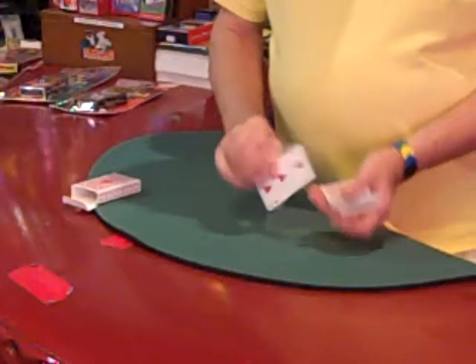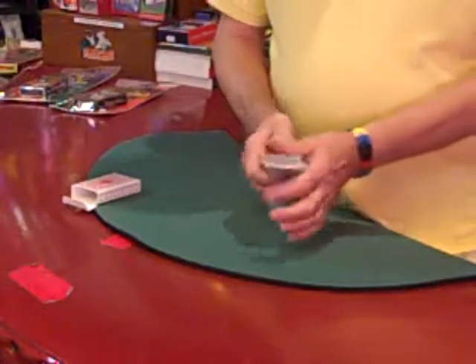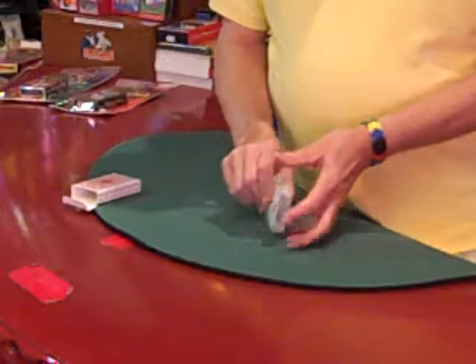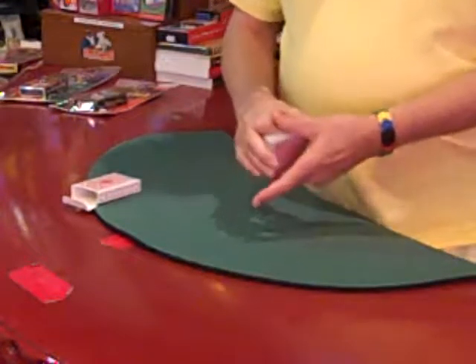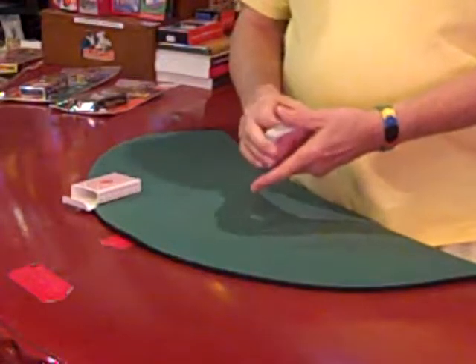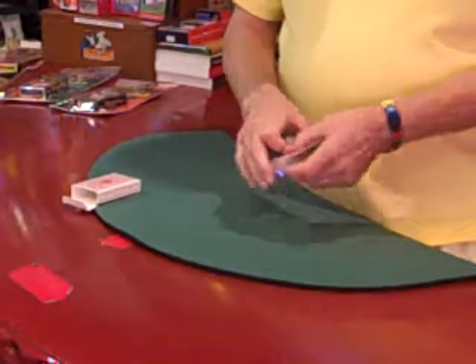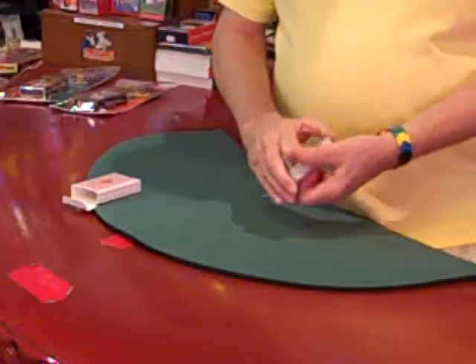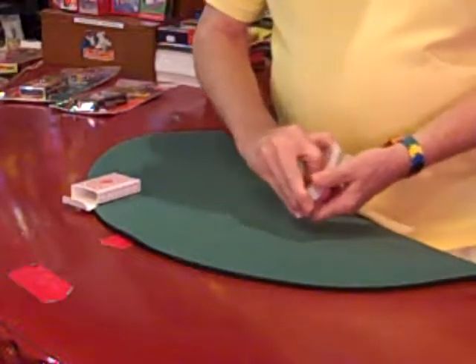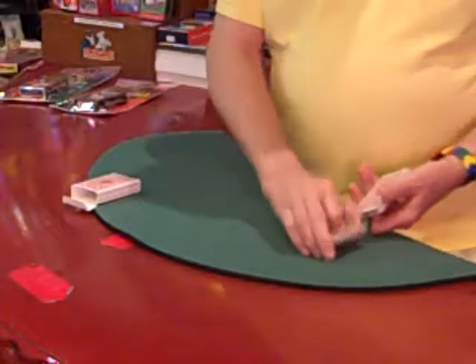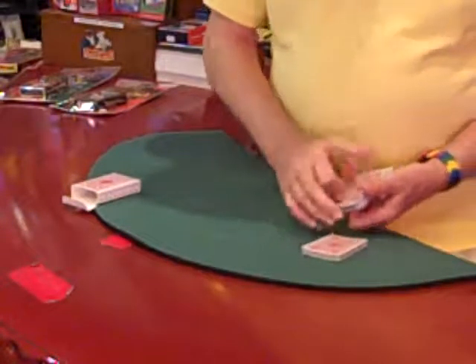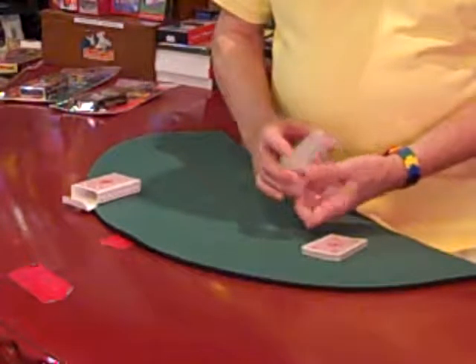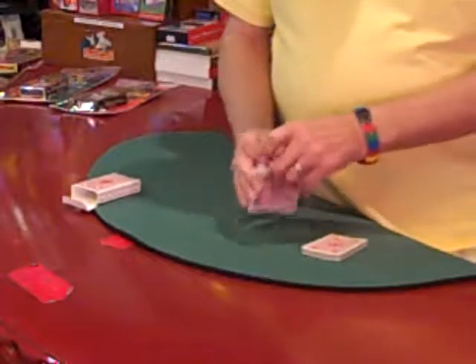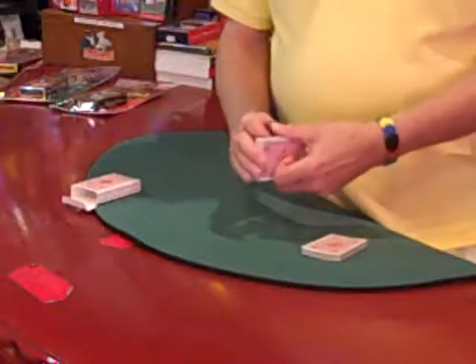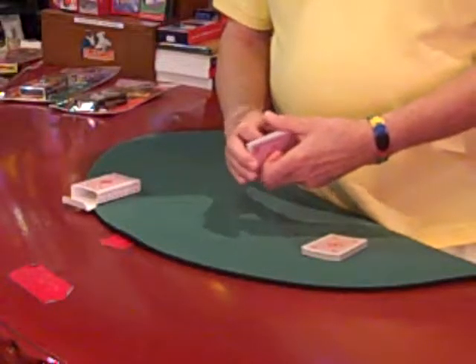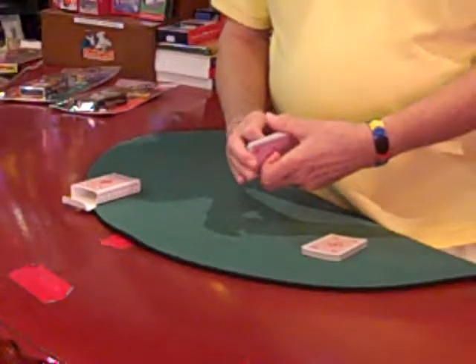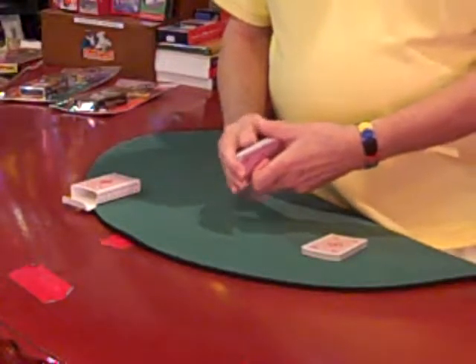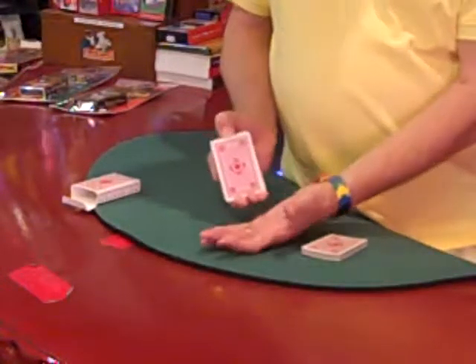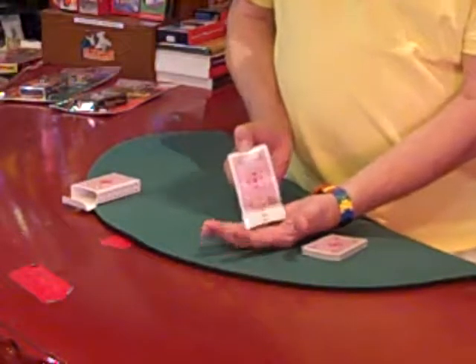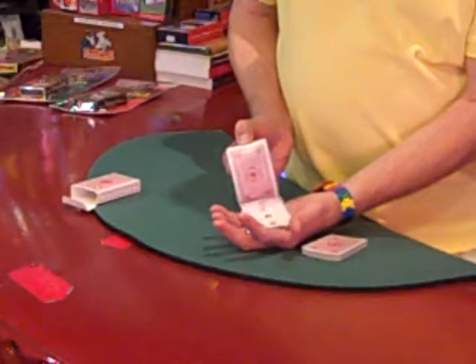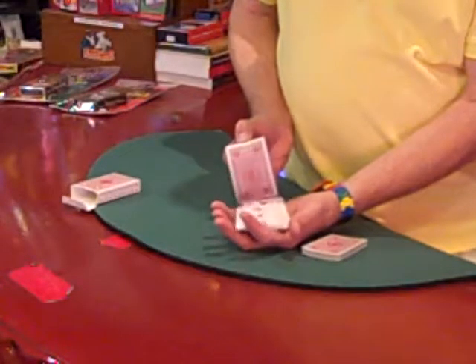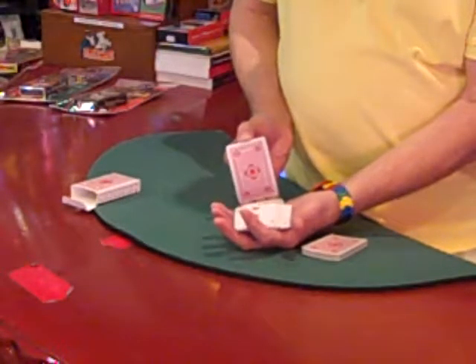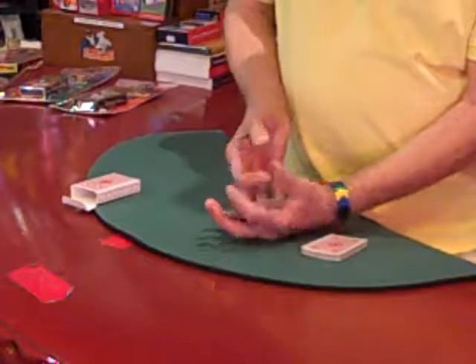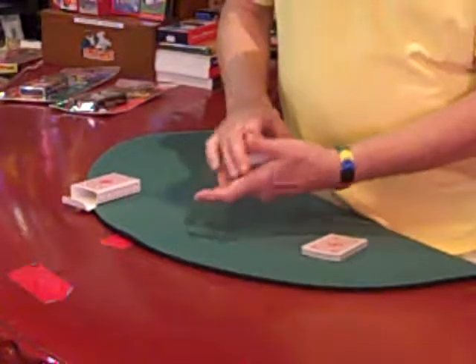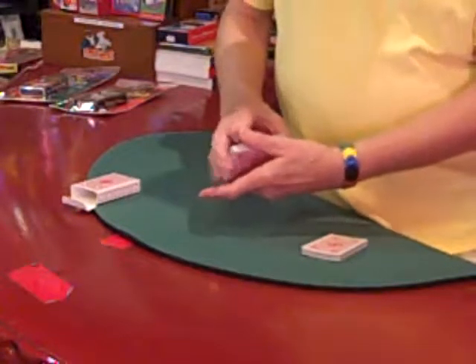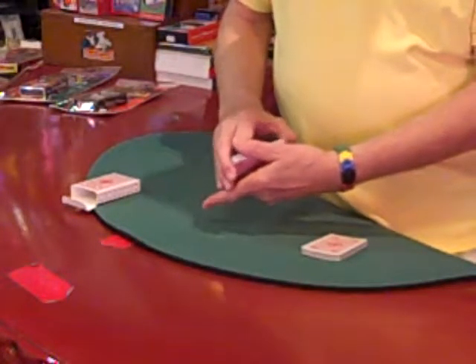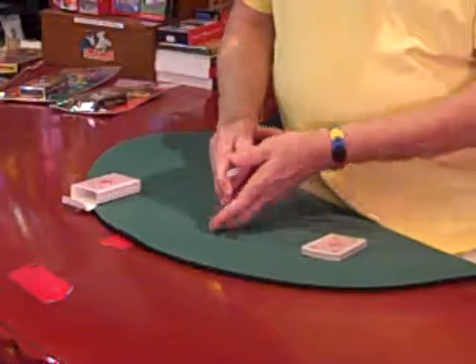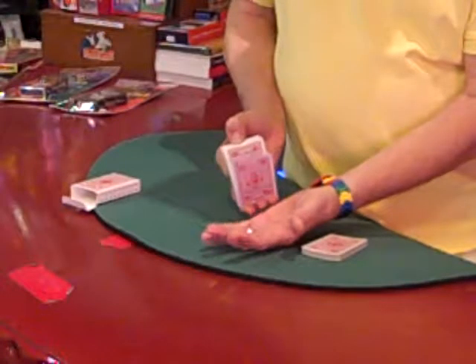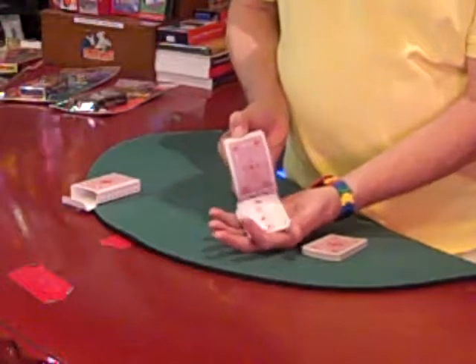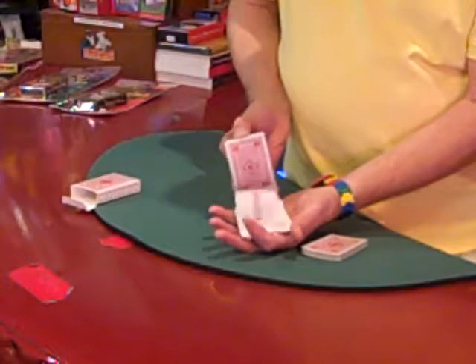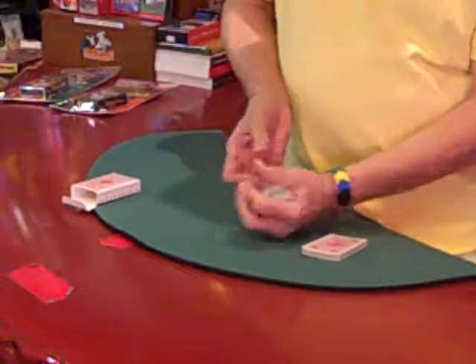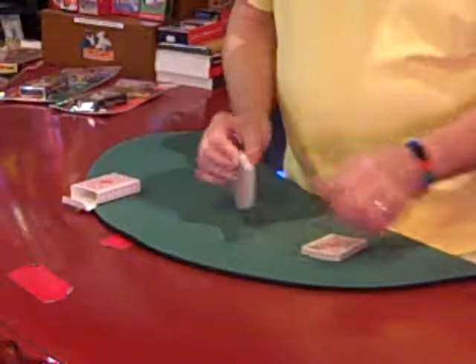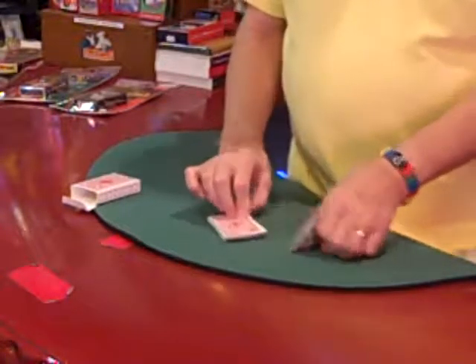Now as soon as you do that, somebody out there is going to think there's more than one three. In fact, usually somebody thinks it works because all the cards are threes. But you know they're only half right, because half of the cards are threes.